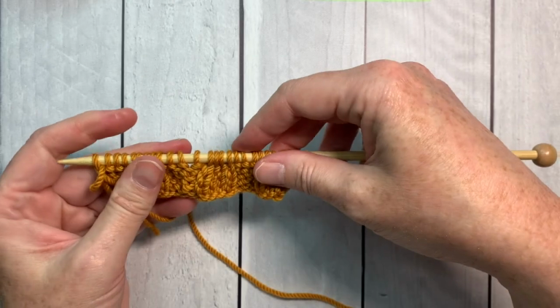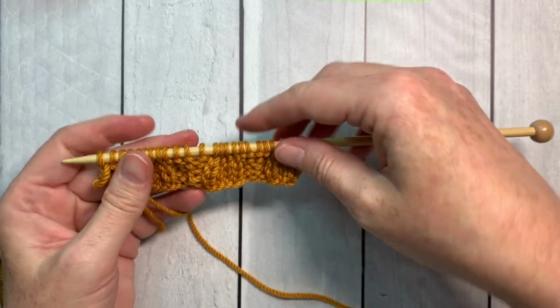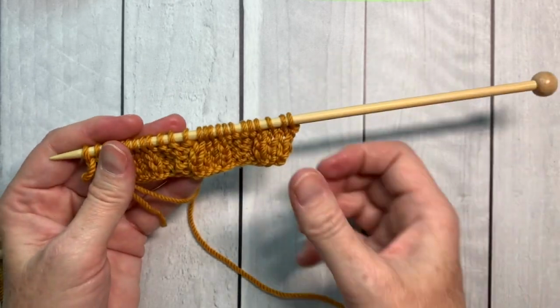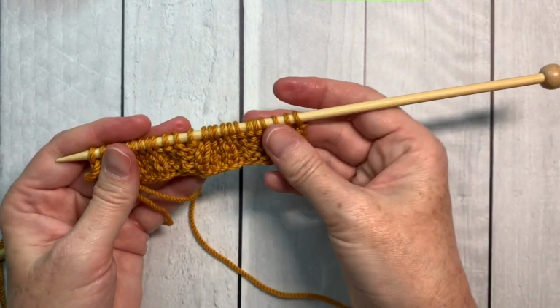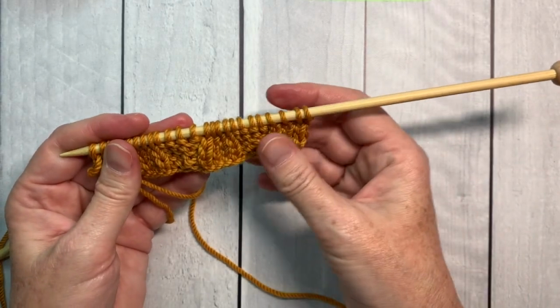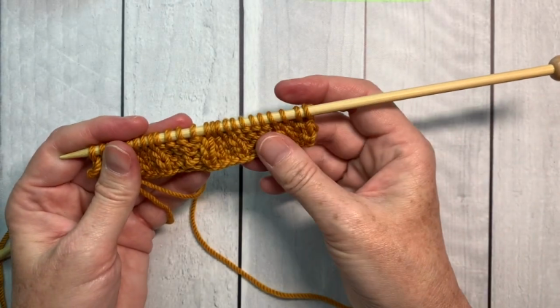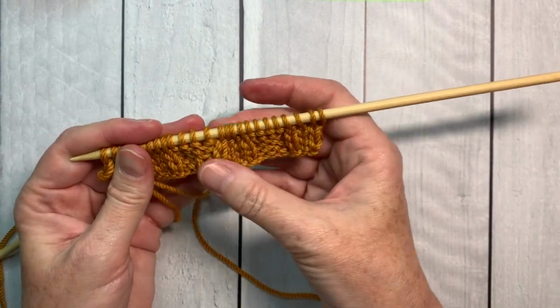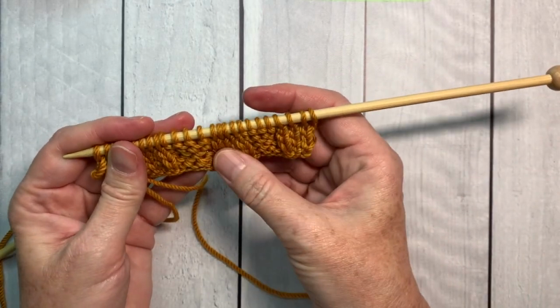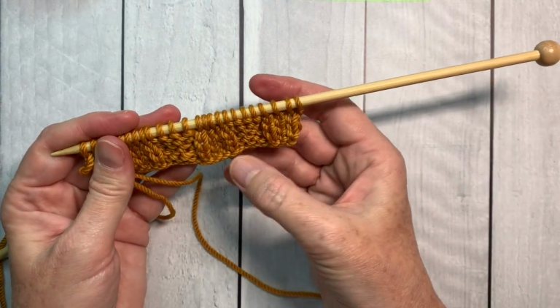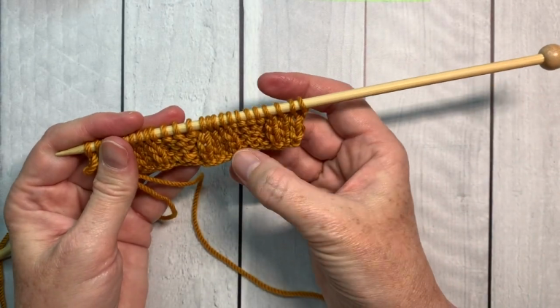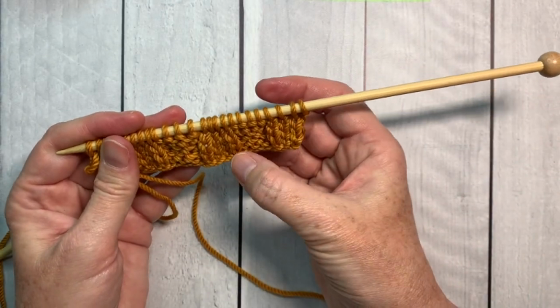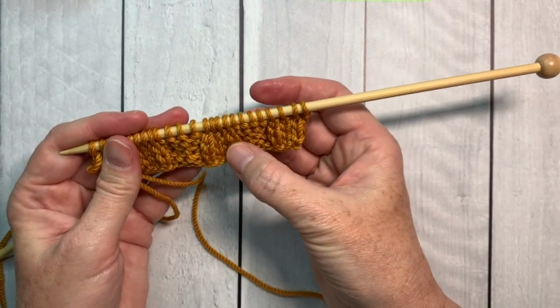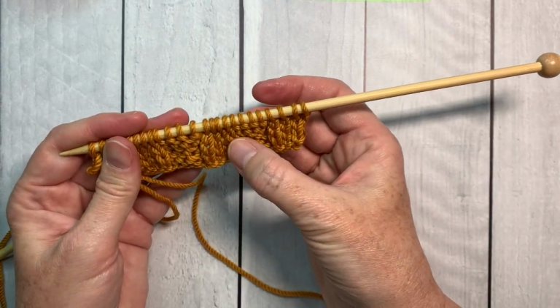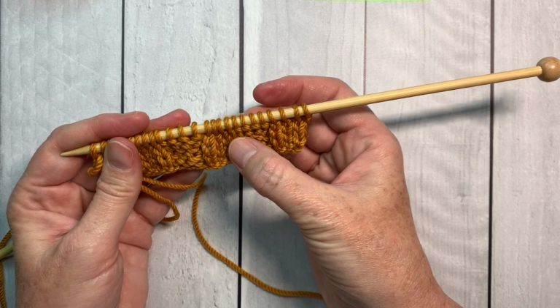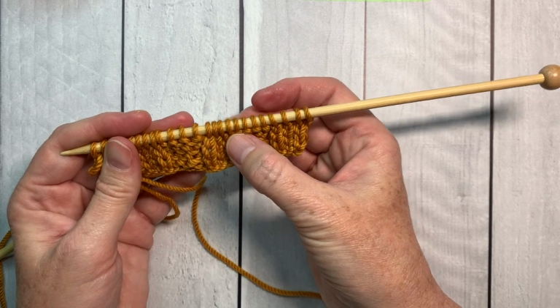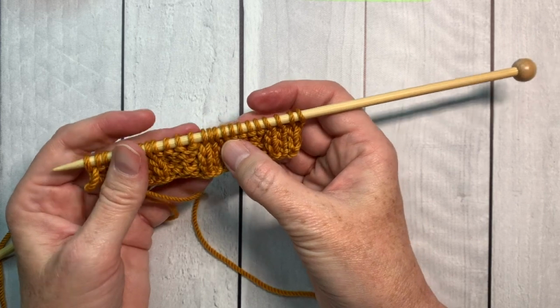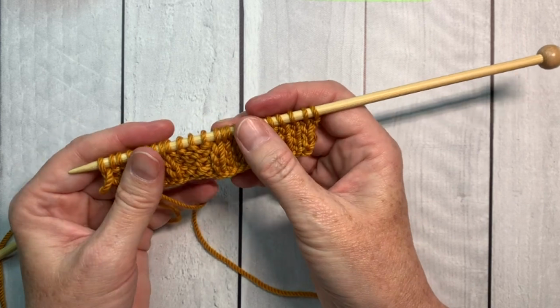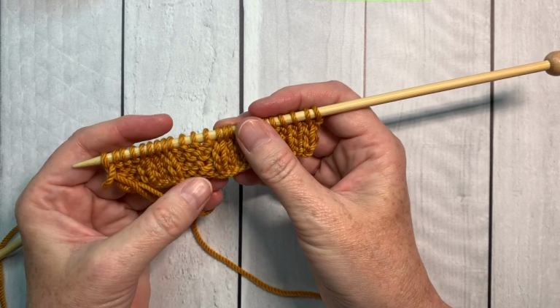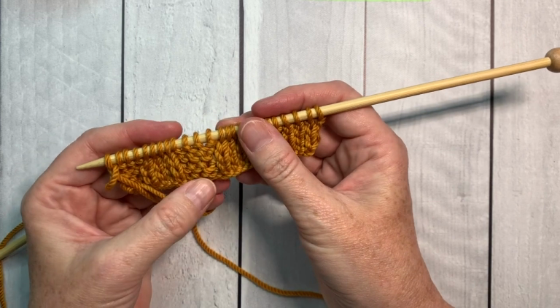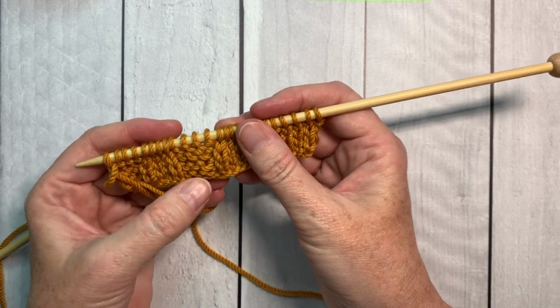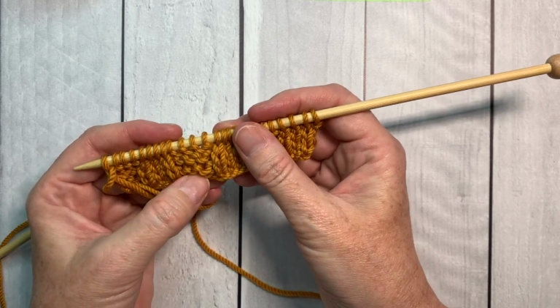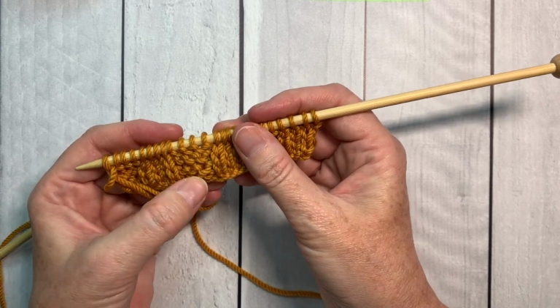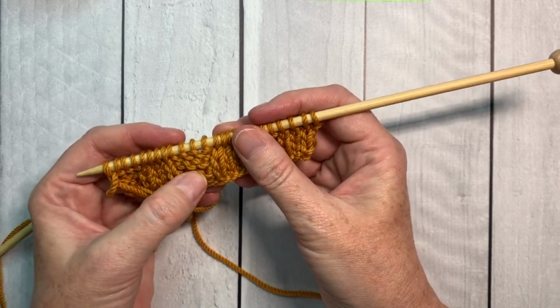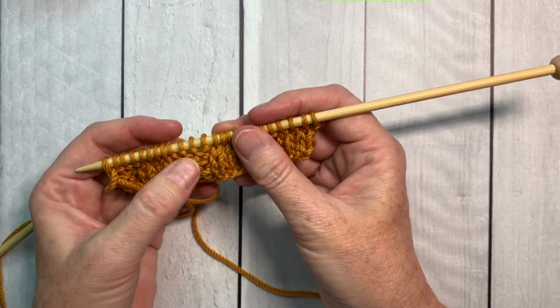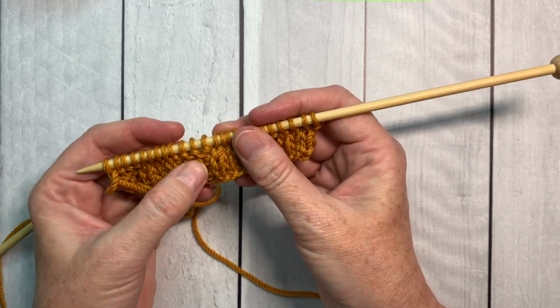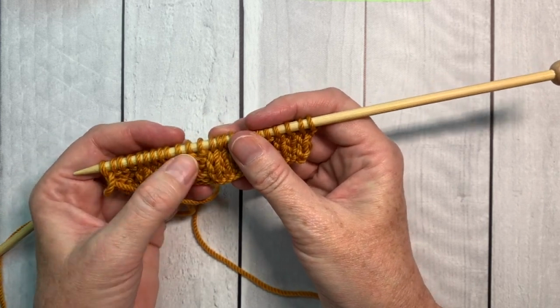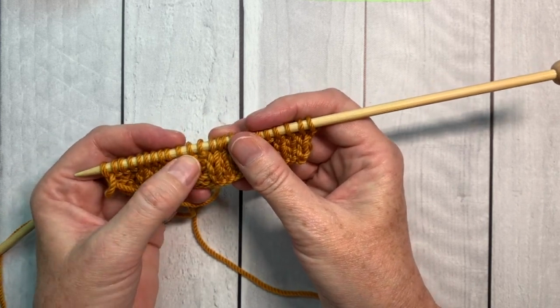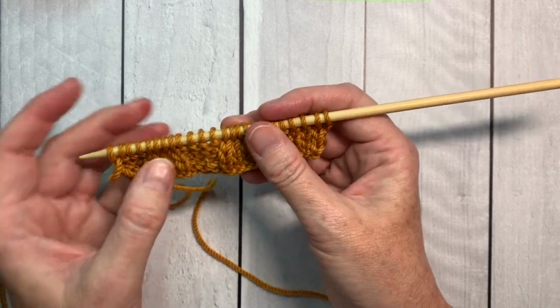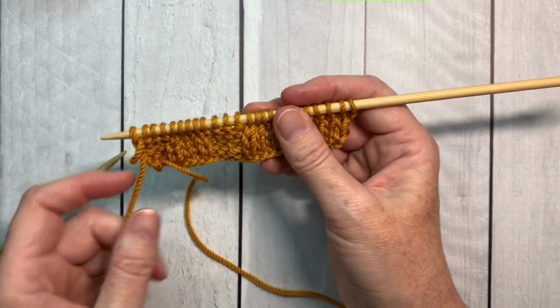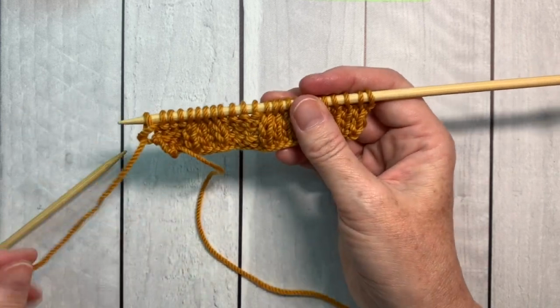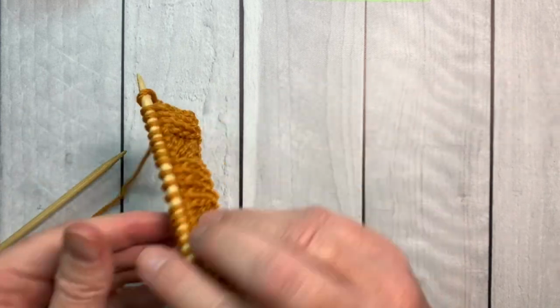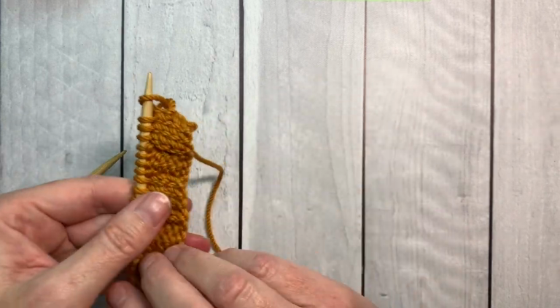When you've finished your first 4 rows, take a moment to check that the knits are lining up on each other and the purls are lining up on top of each other.